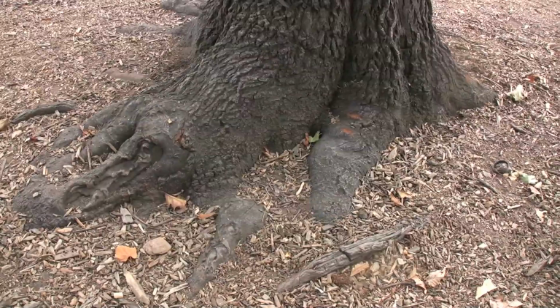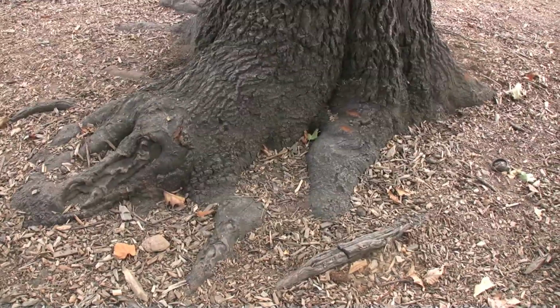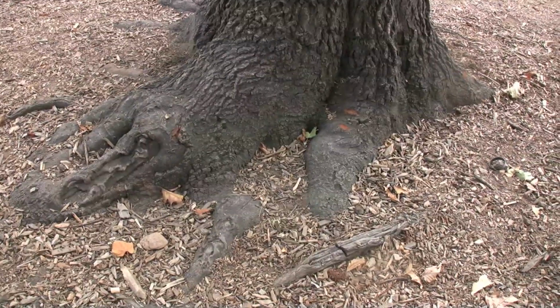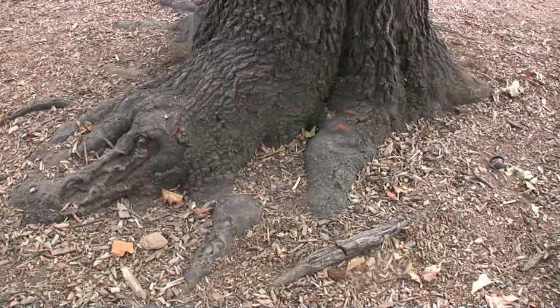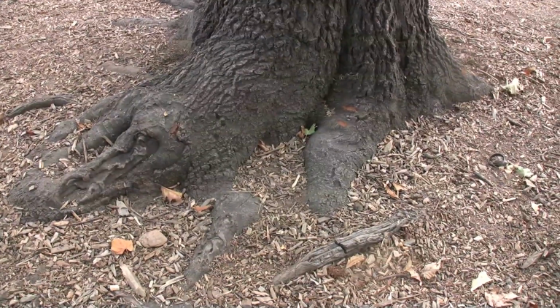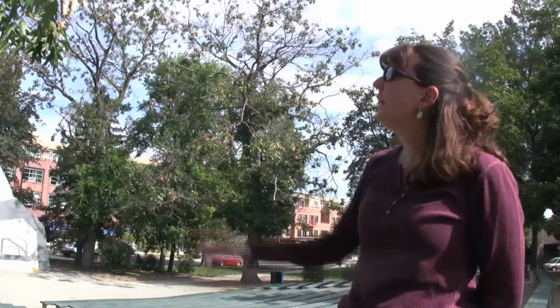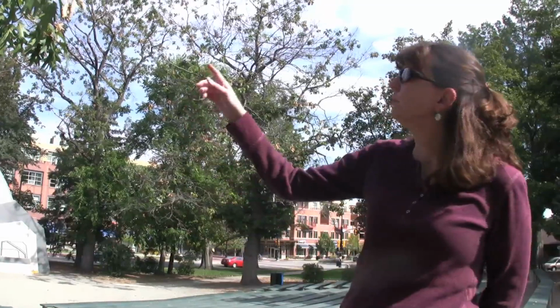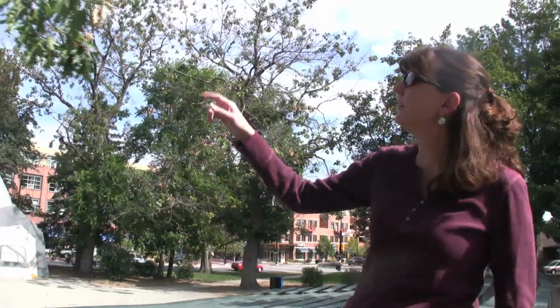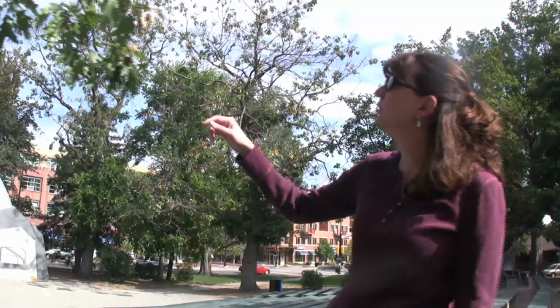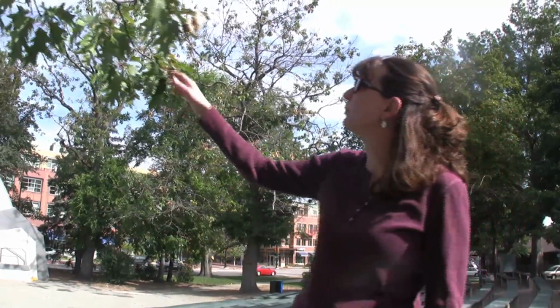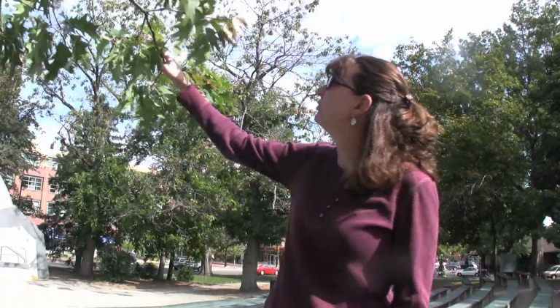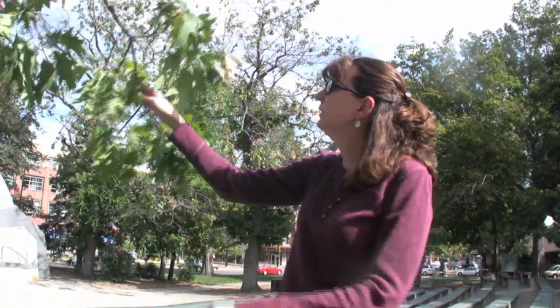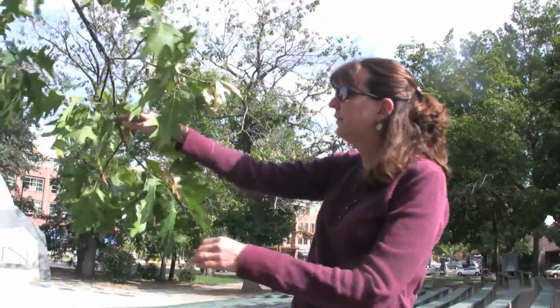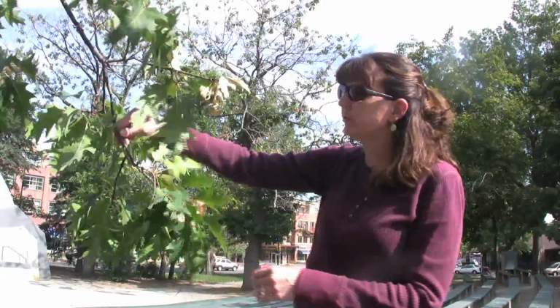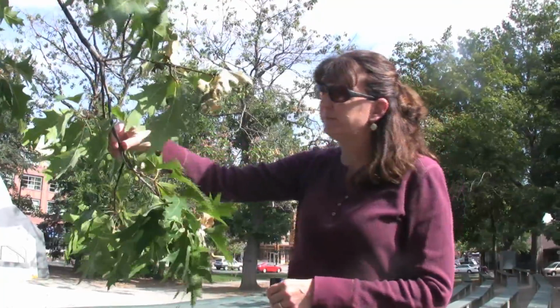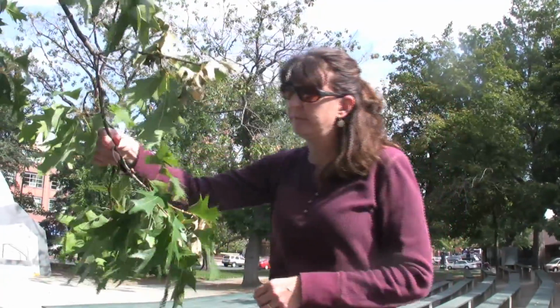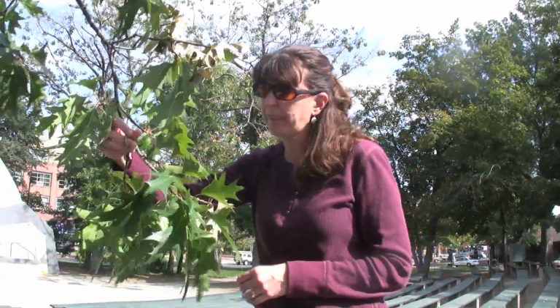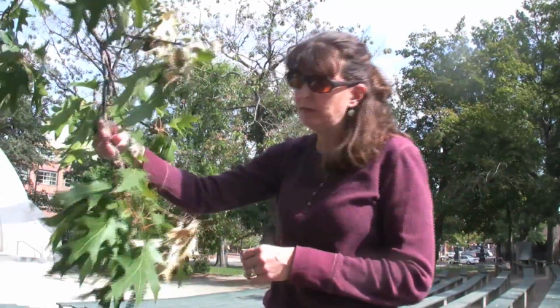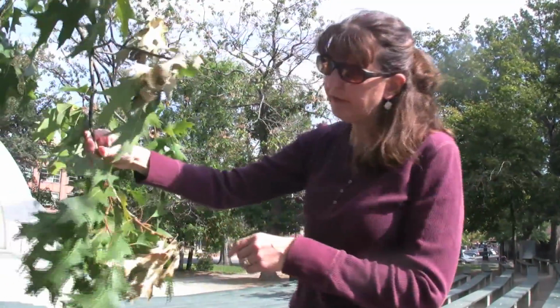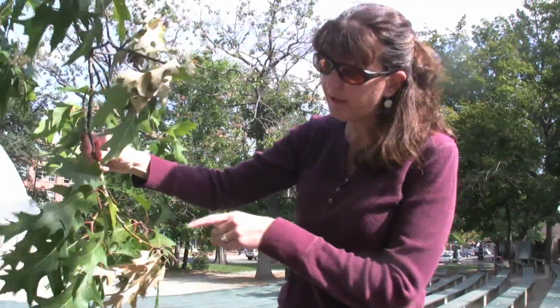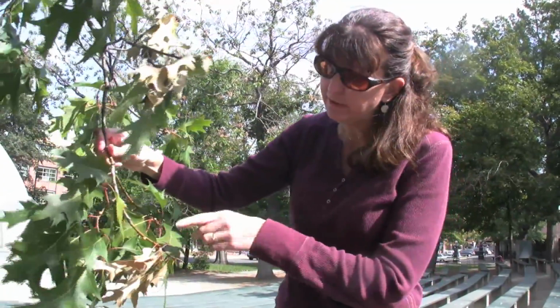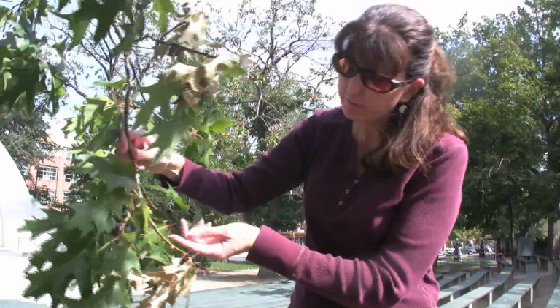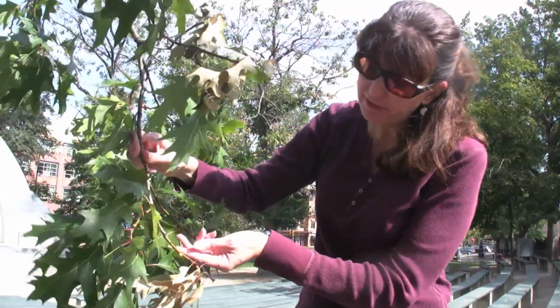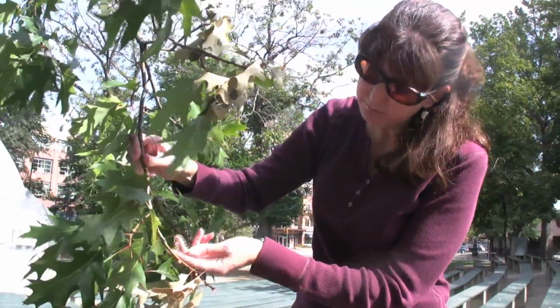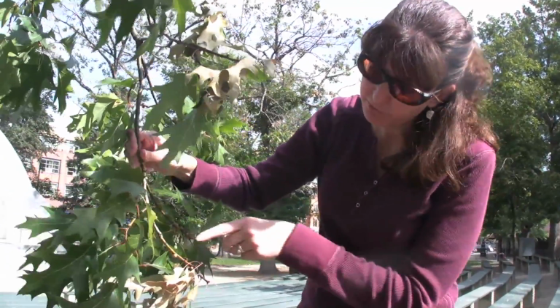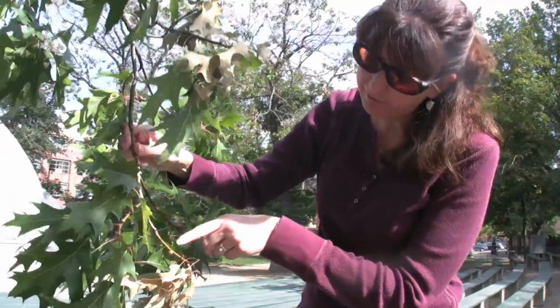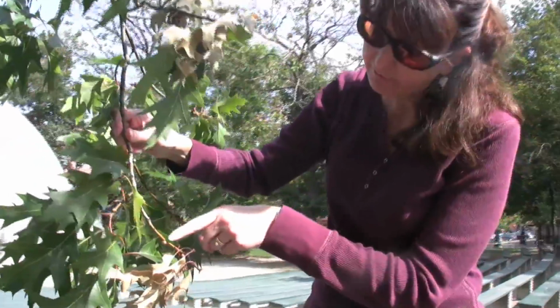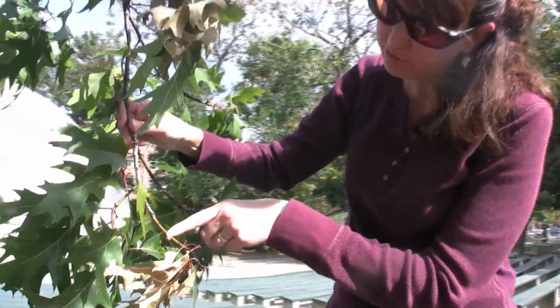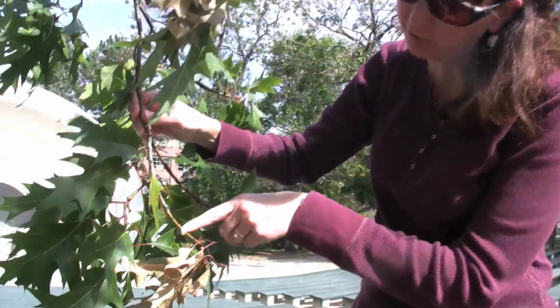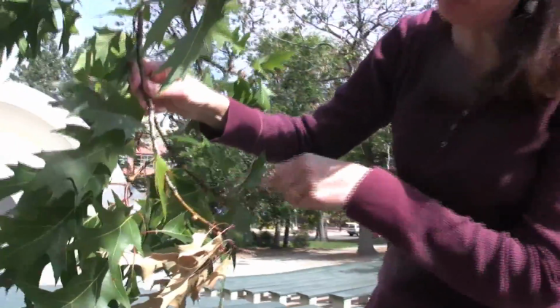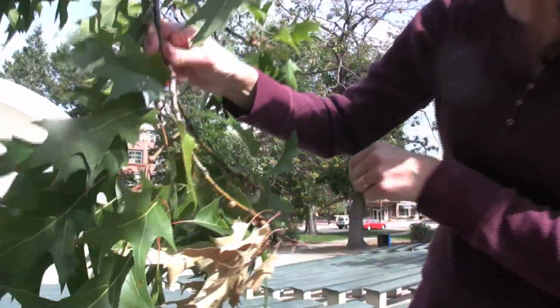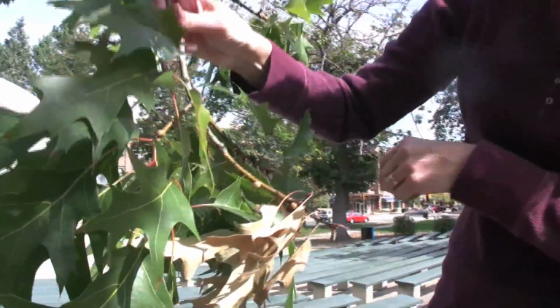Soil compaction is one, but then I can also show you on this branch, on this other tree, we also have Kermes scale, which are these large nodules that you see here on the twigs.